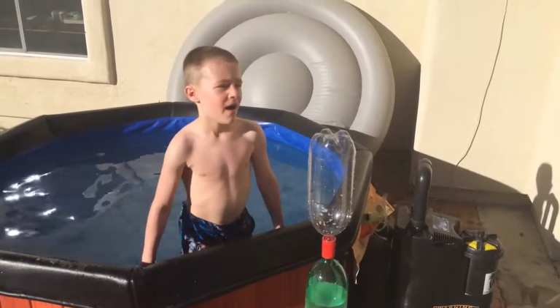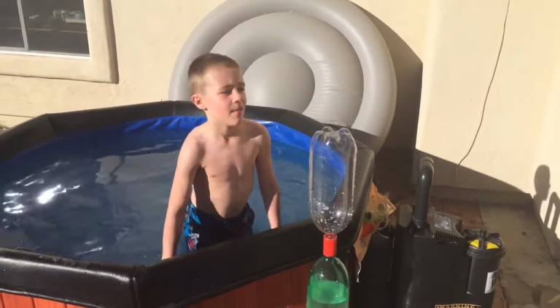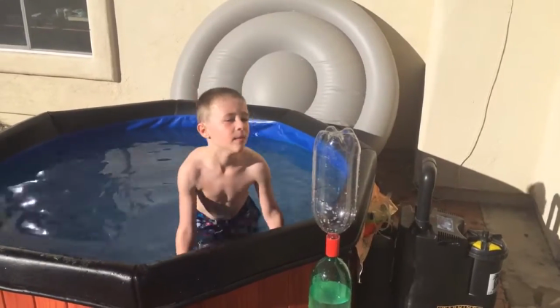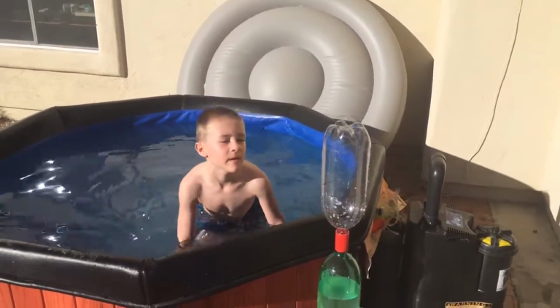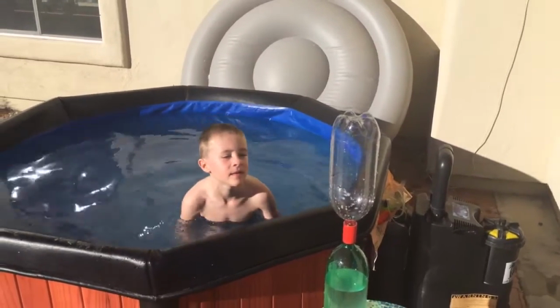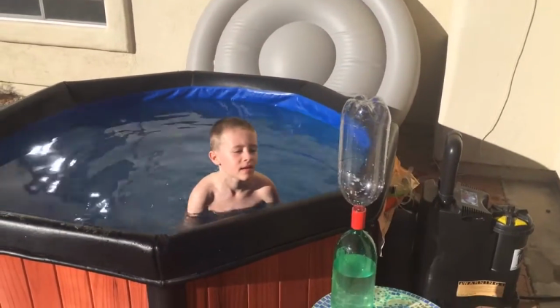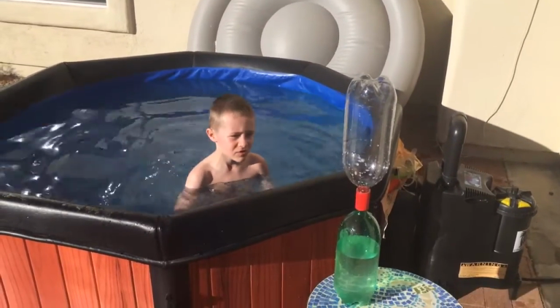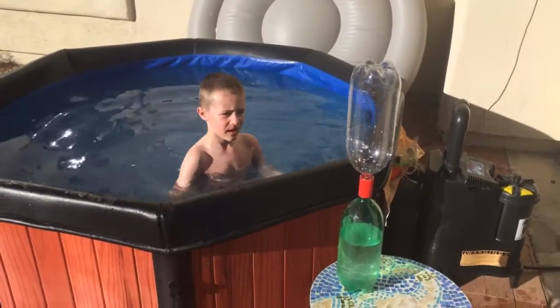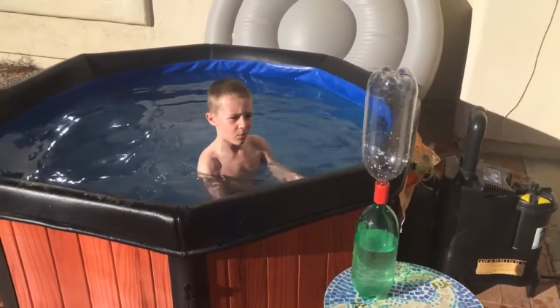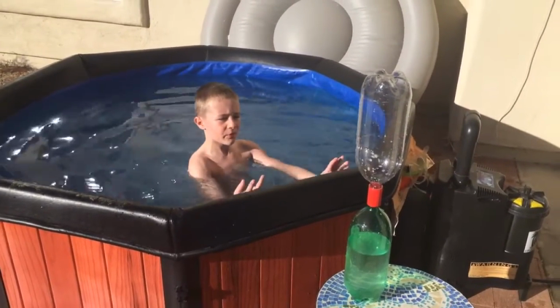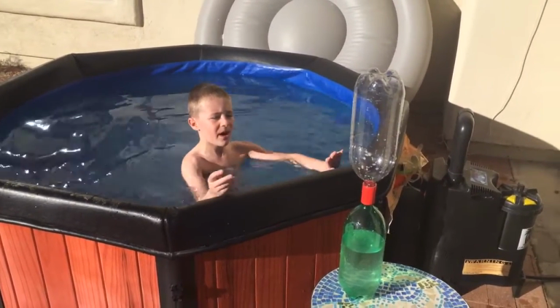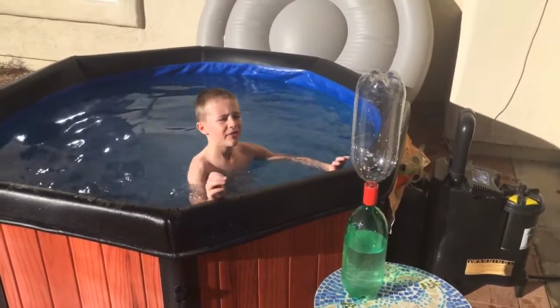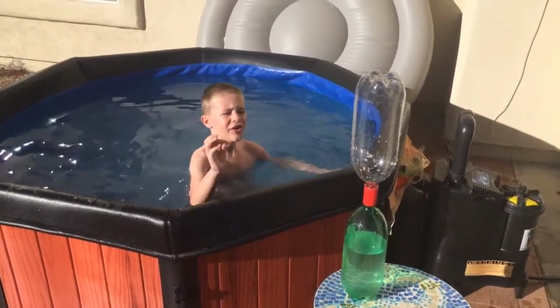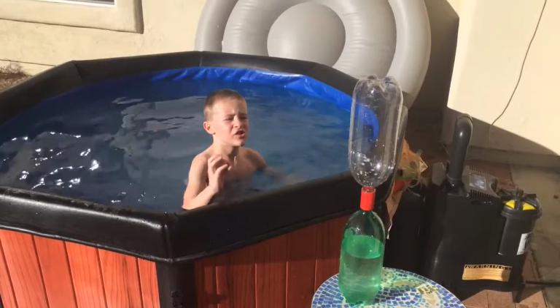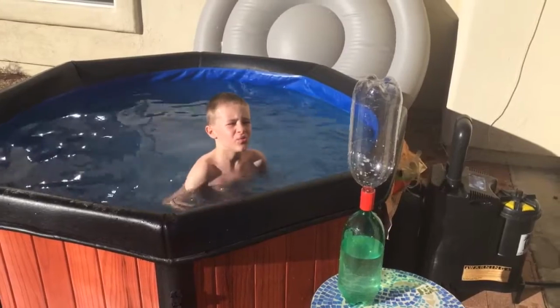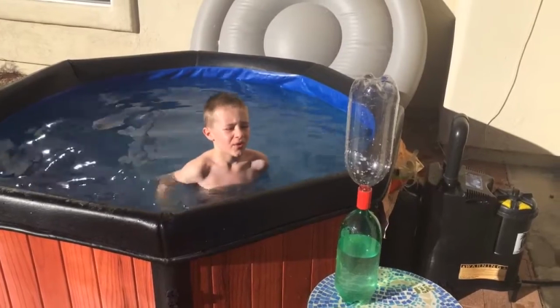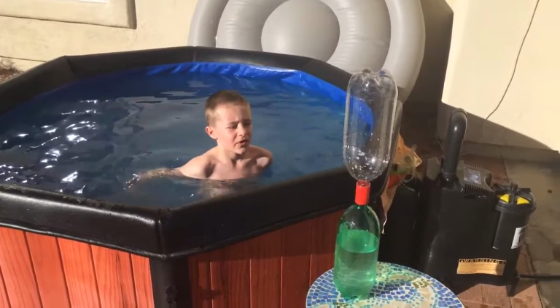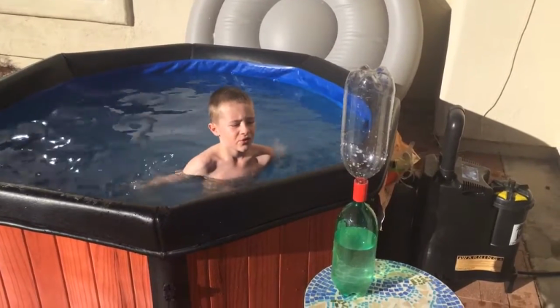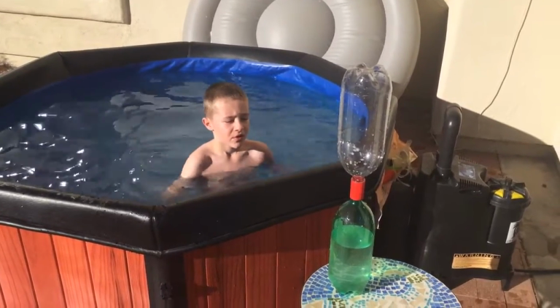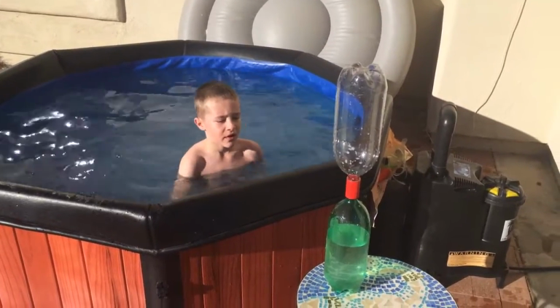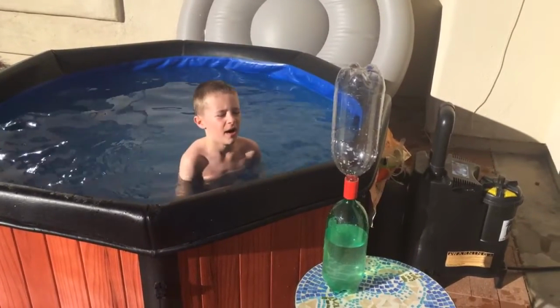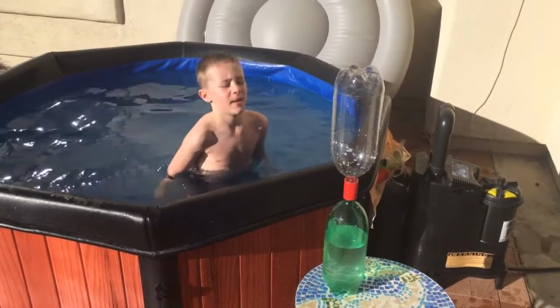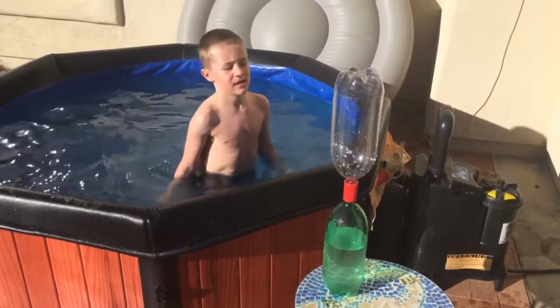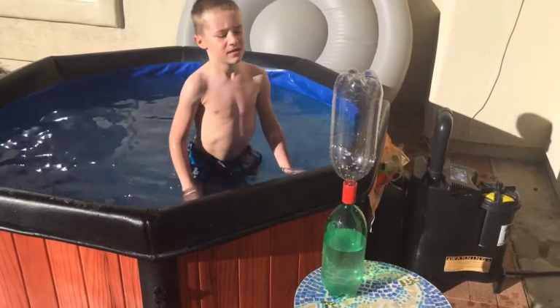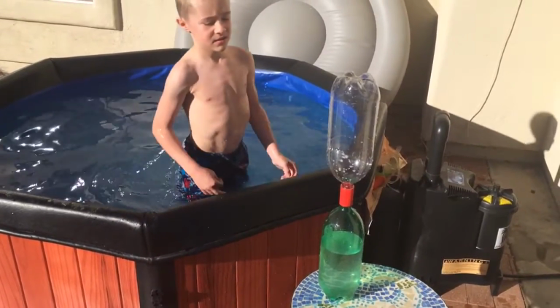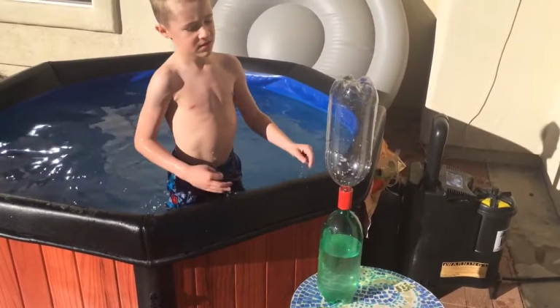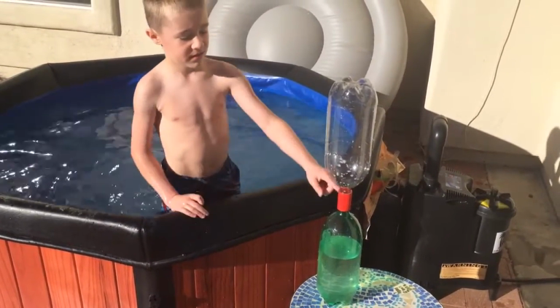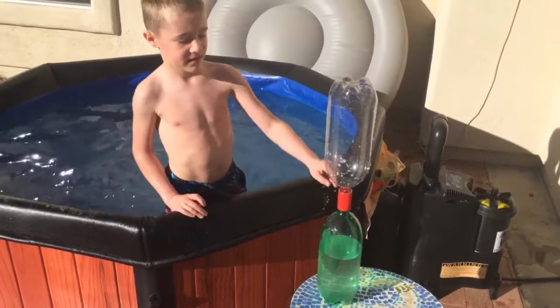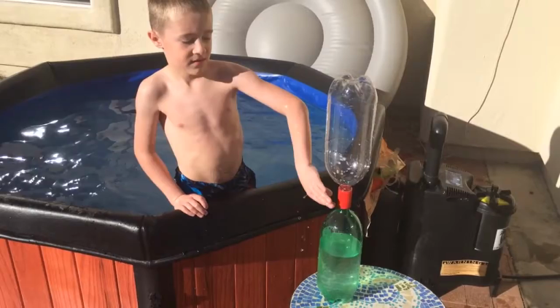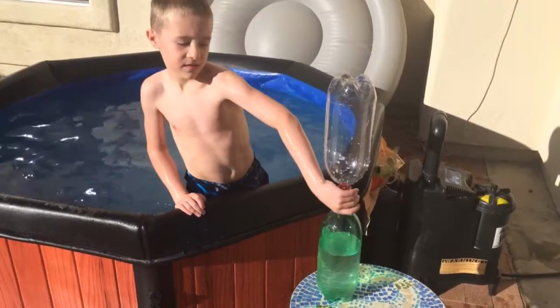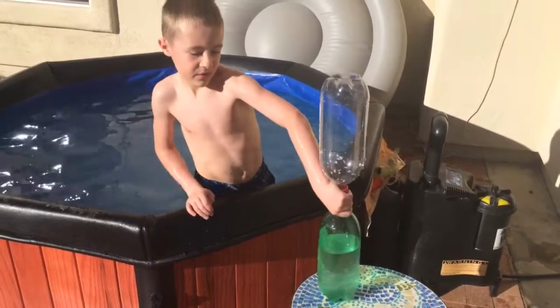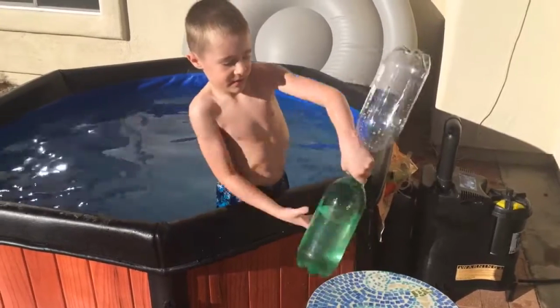Hi, my name is Mason and I am going to make a water spout out of two water bottles and this. Okay. Ready to step.